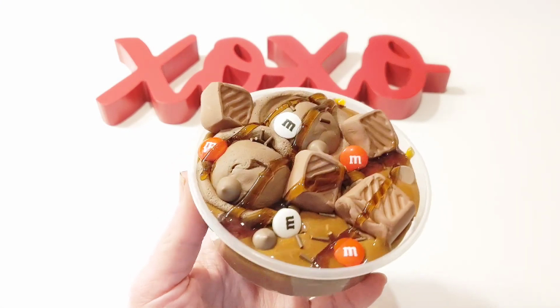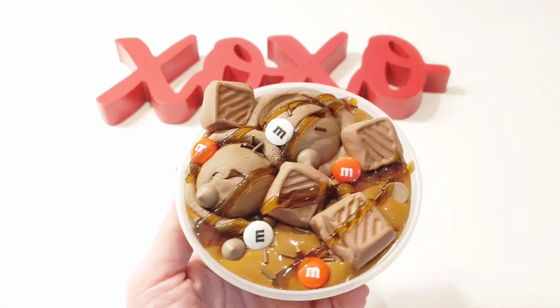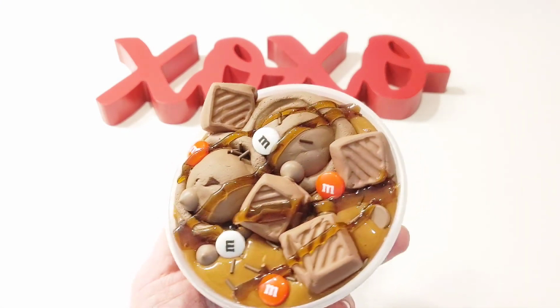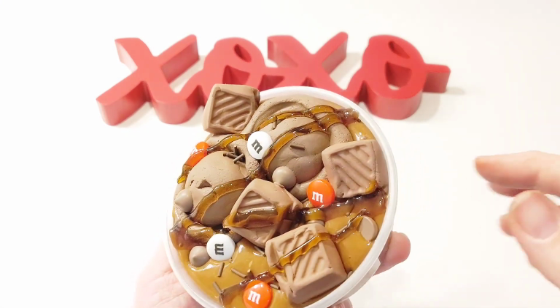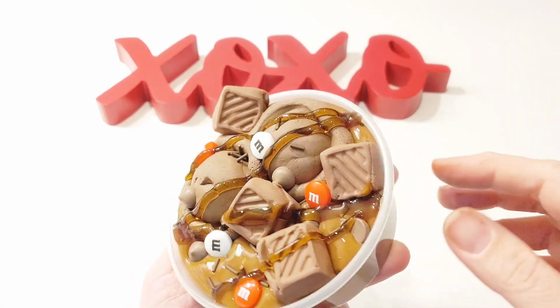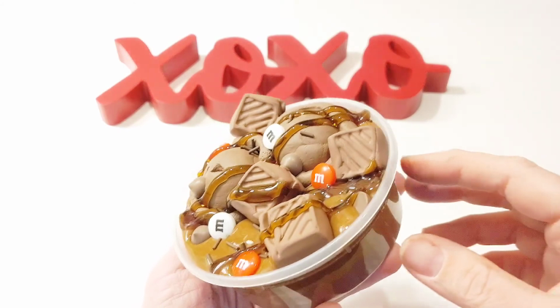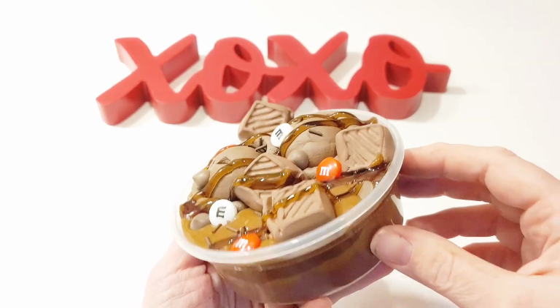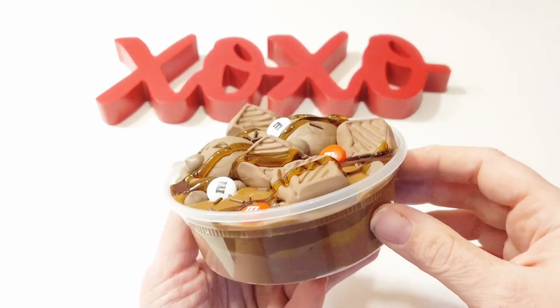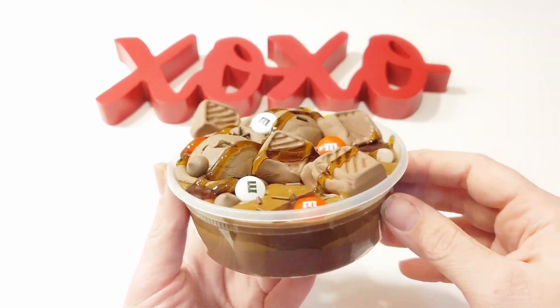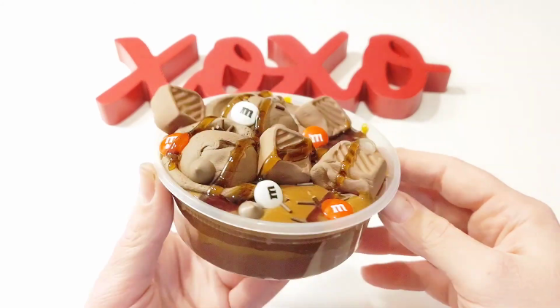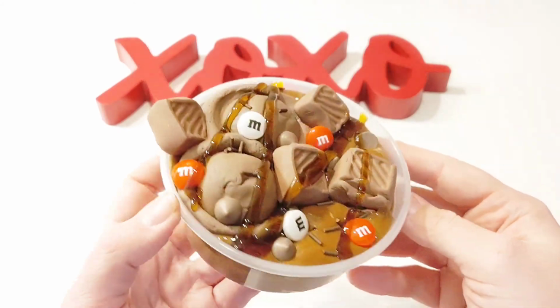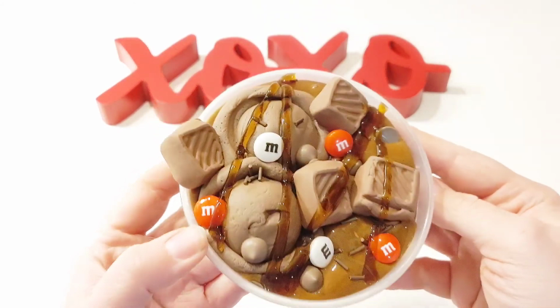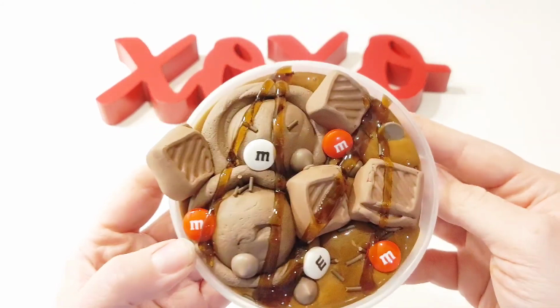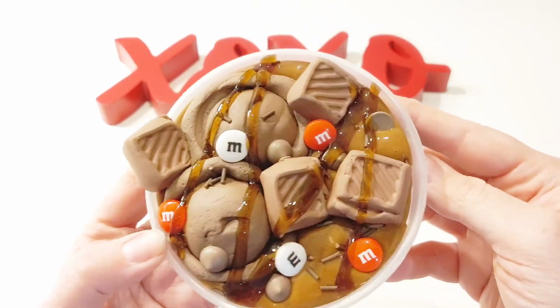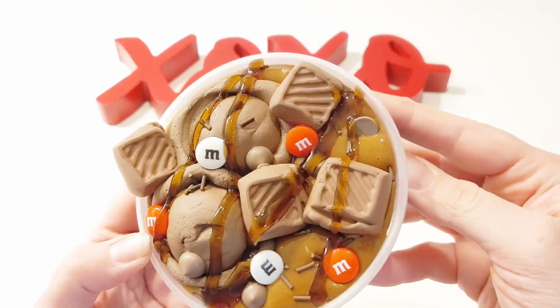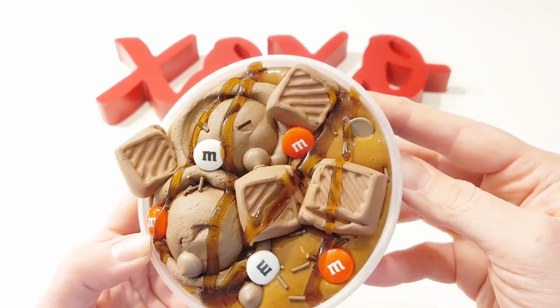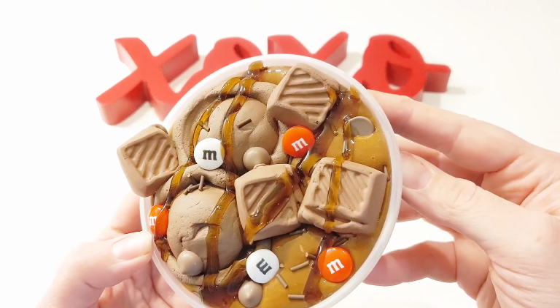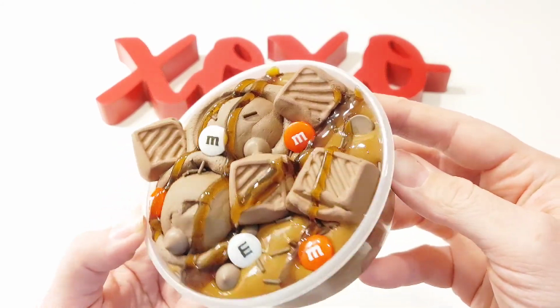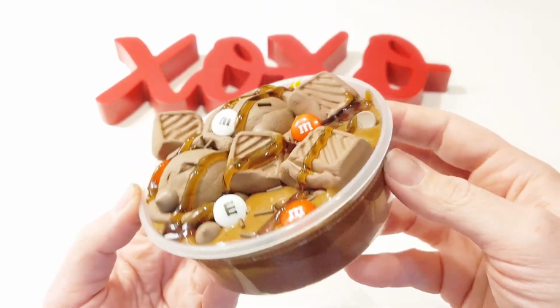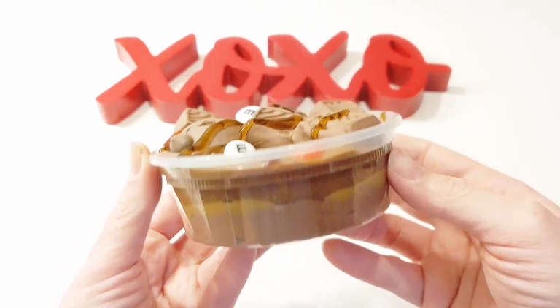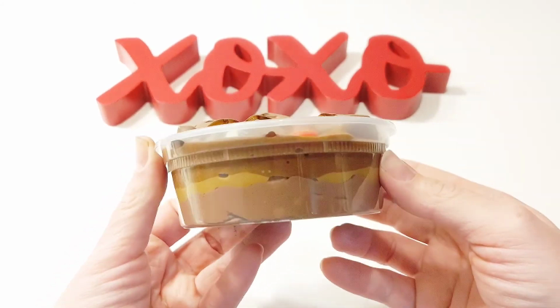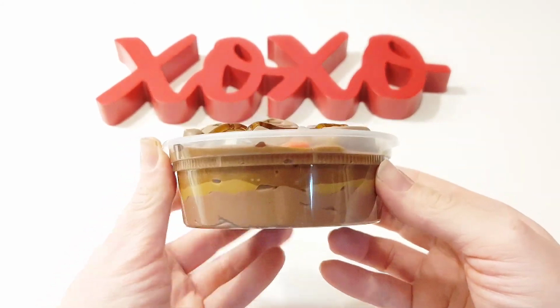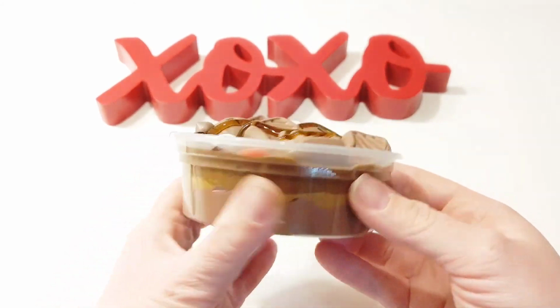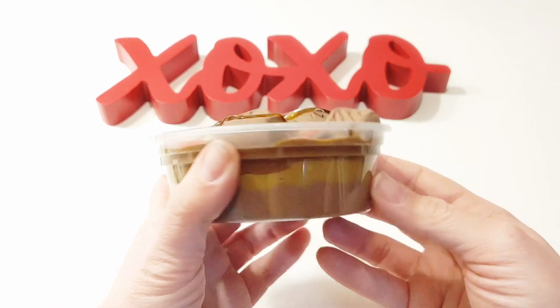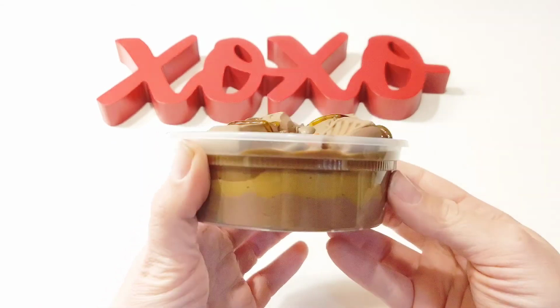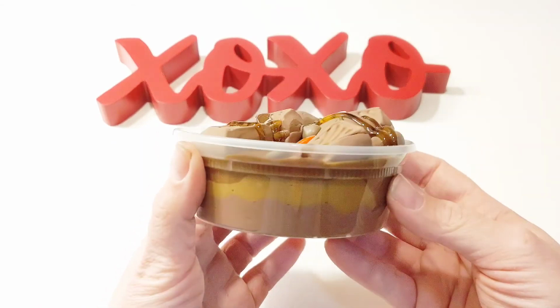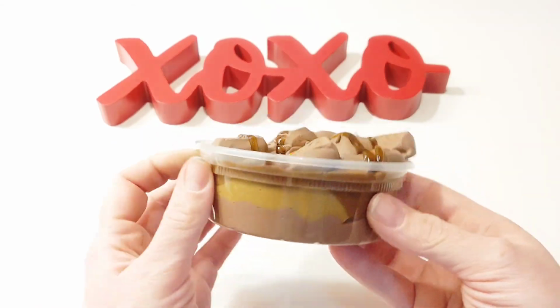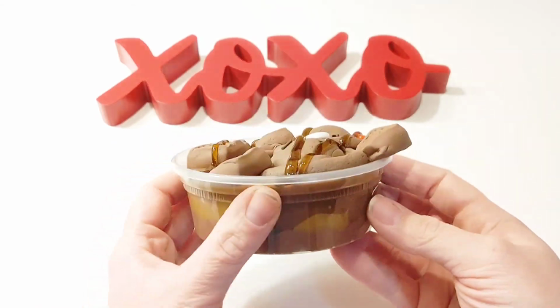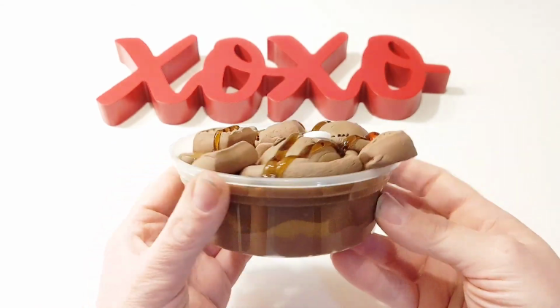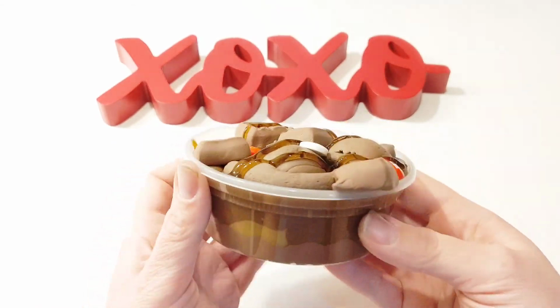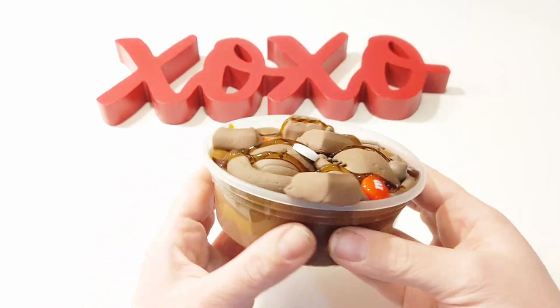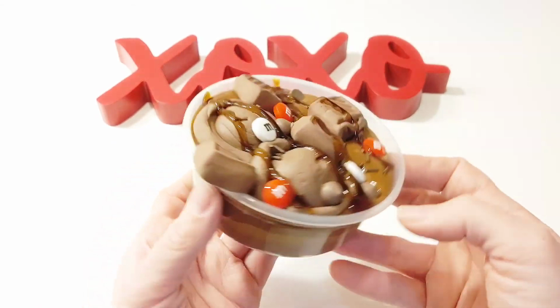Hey everyone! Today we're making a chocolate chocolate chocolate slime for Valentine's Day. We hope you stick around to the end of the video to see how it all comes together.